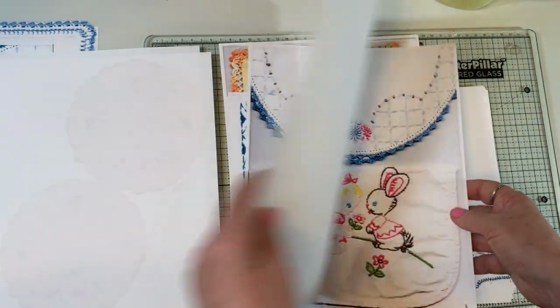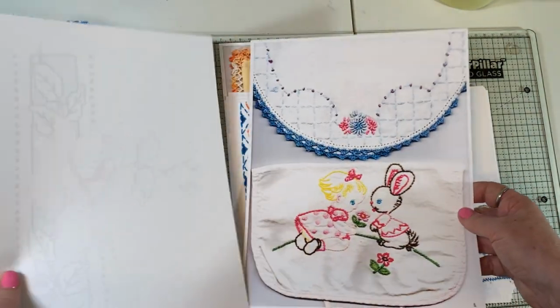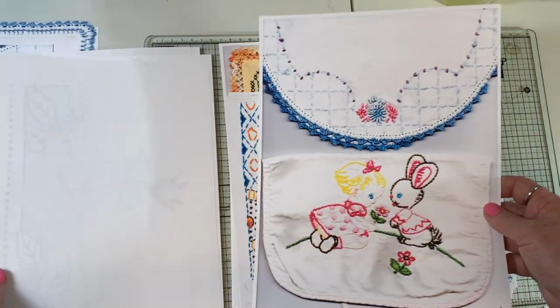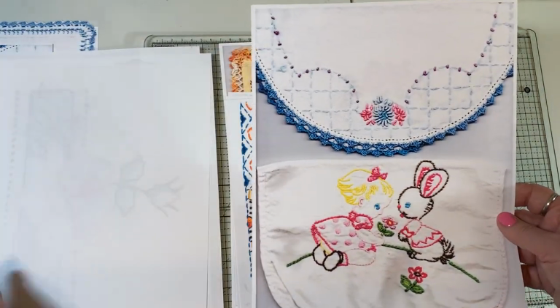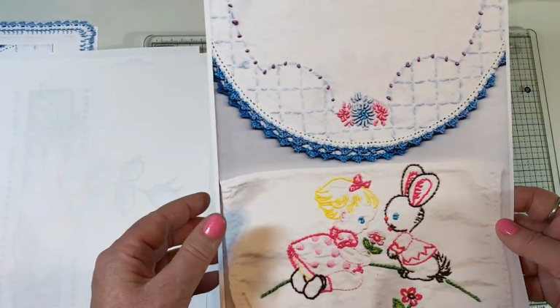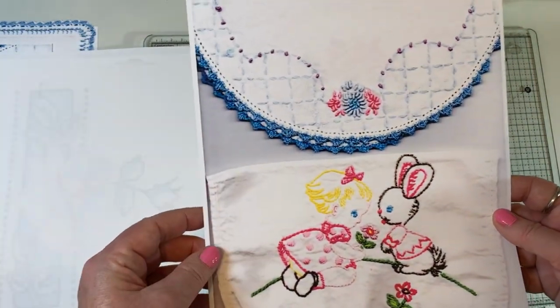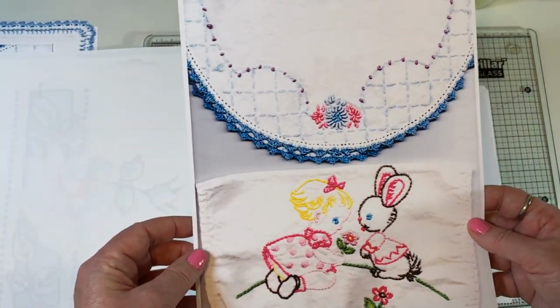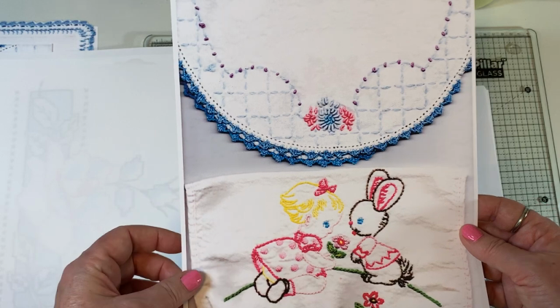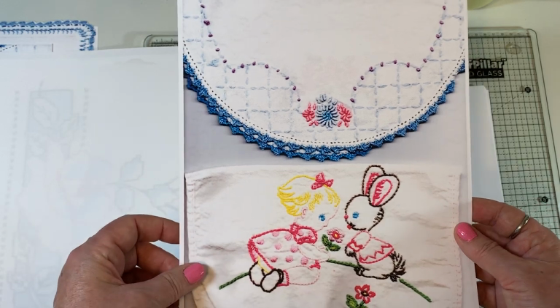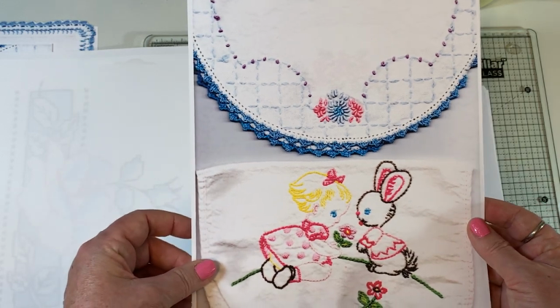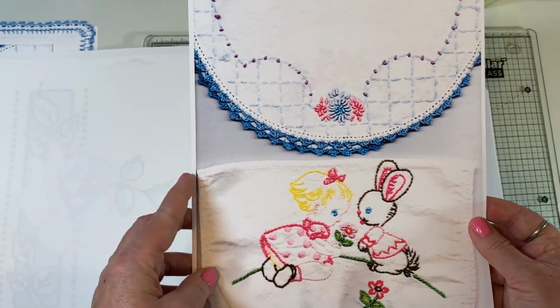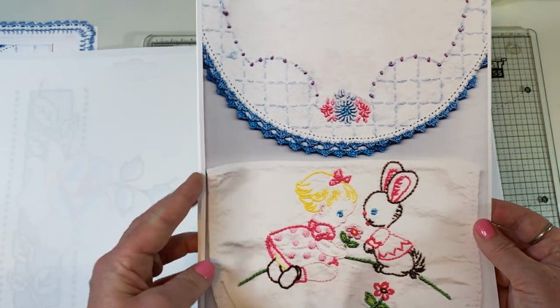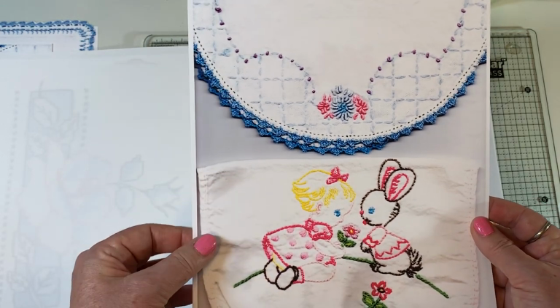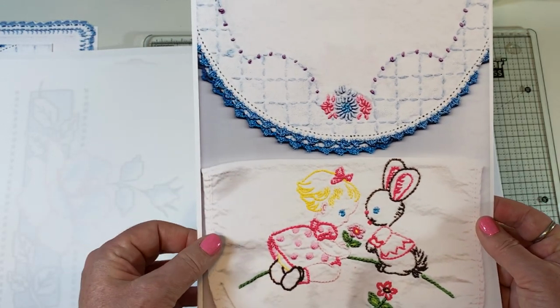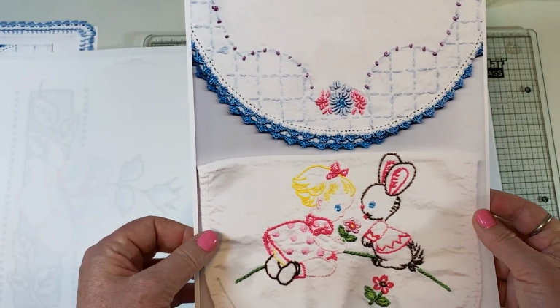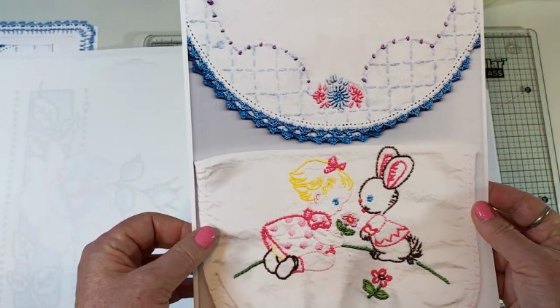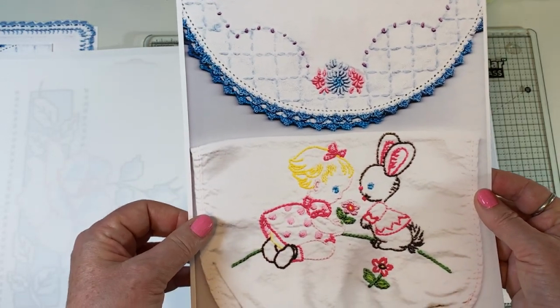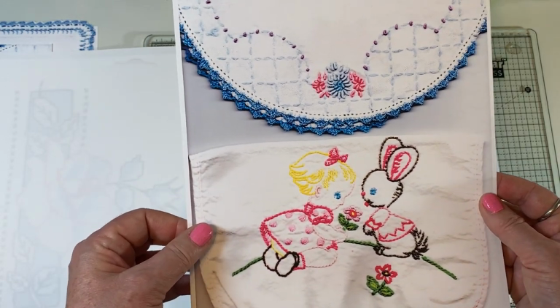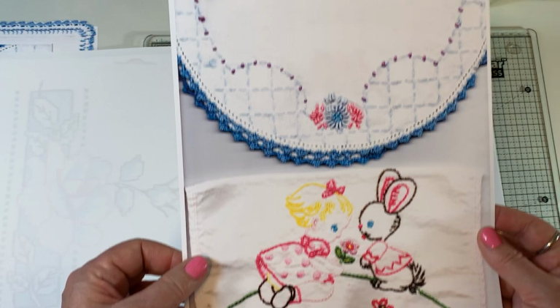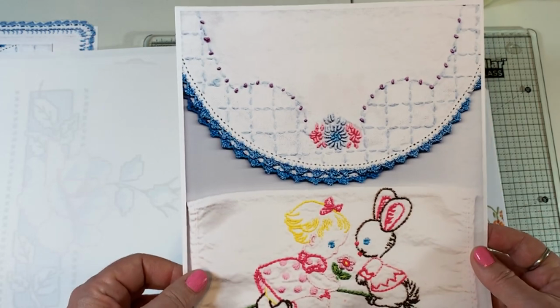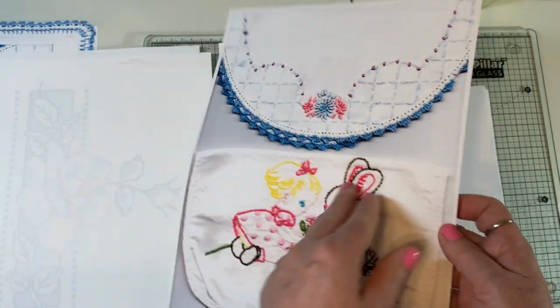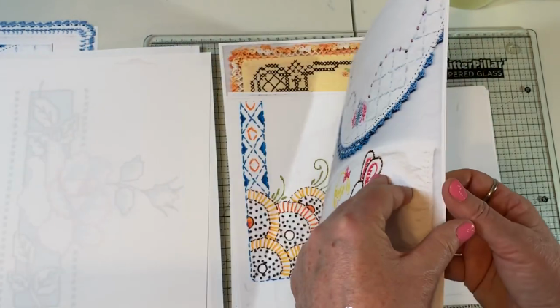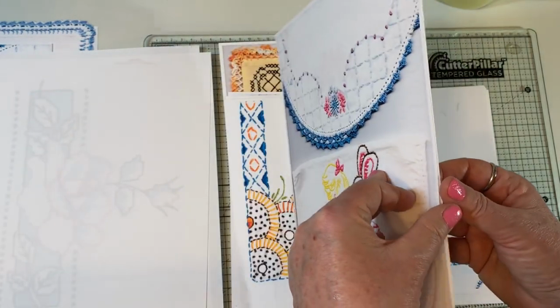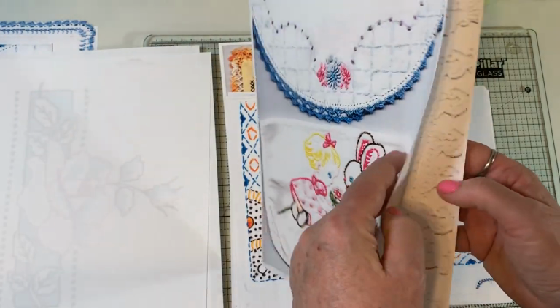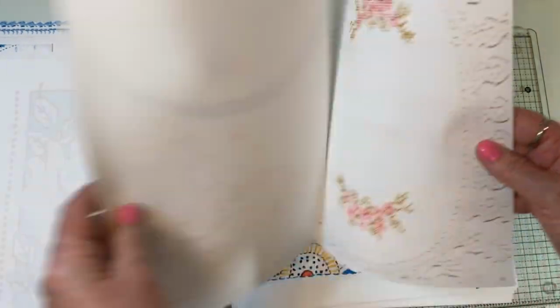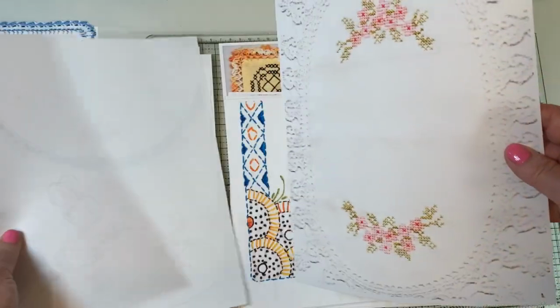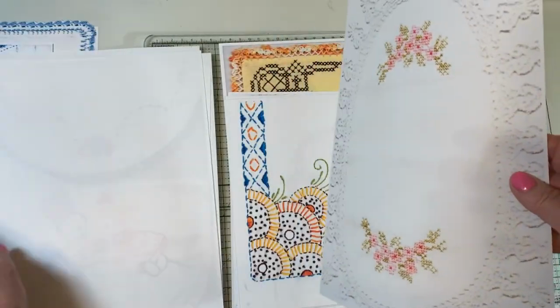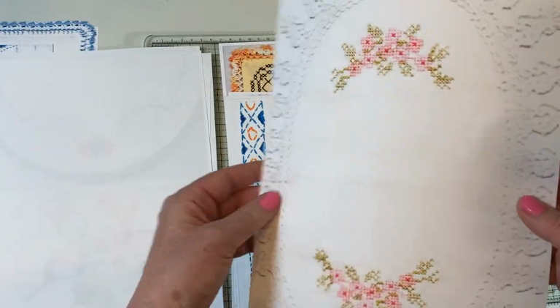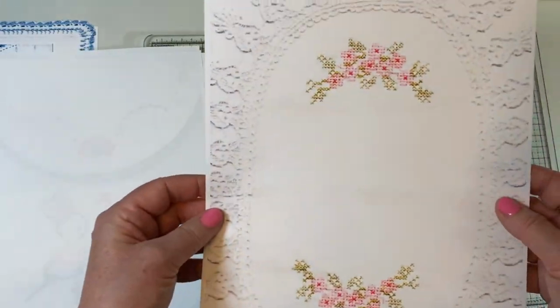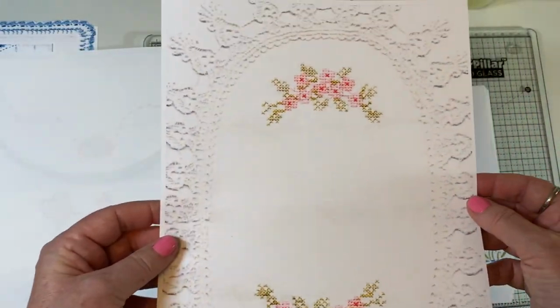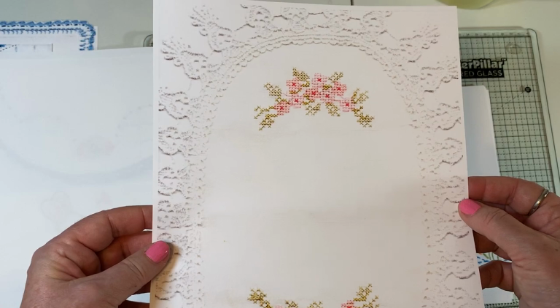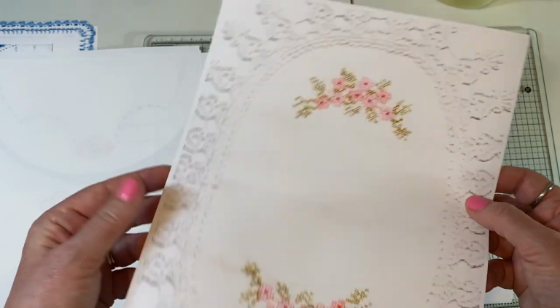I think what I'm going to do after I show you these is have a play and just do a craft with me. I've had a few people ask me to do cards, which I'm not really a card maker. And then there's this one.